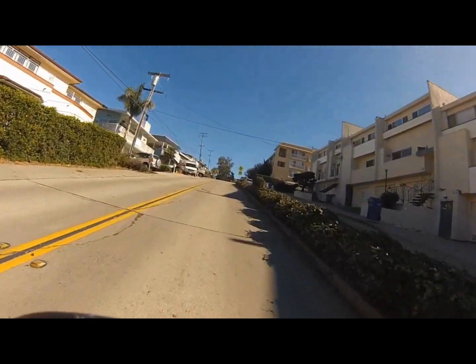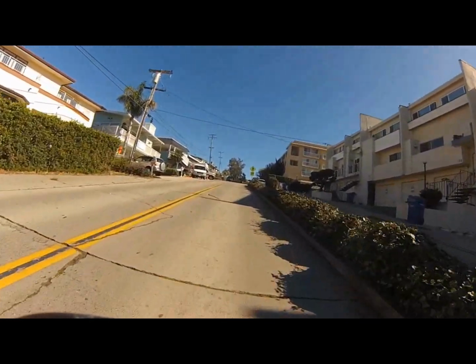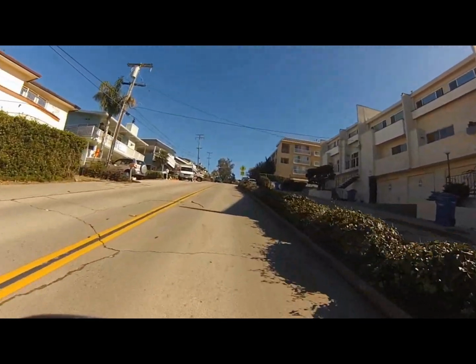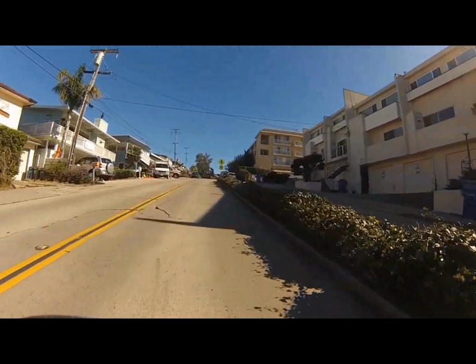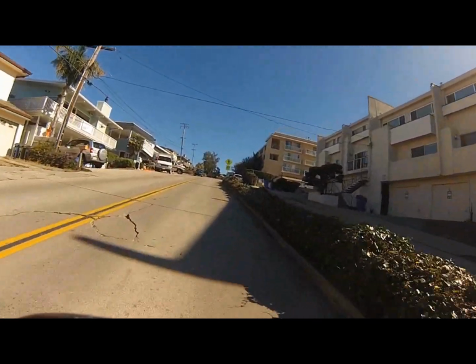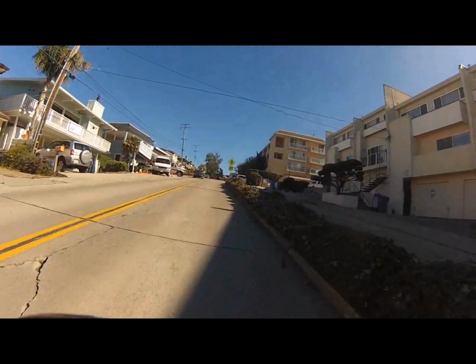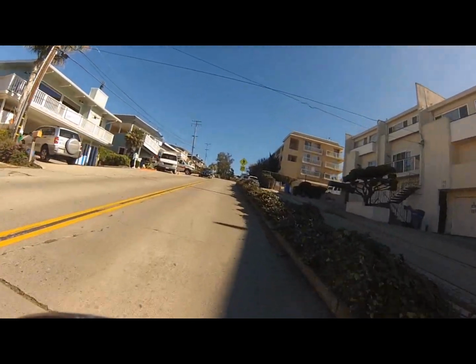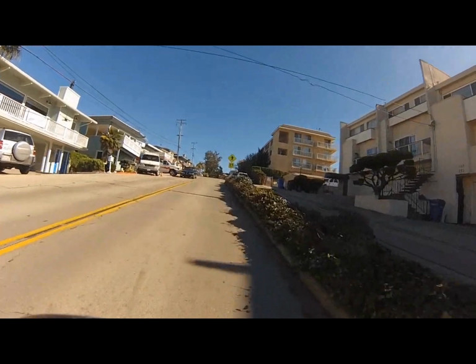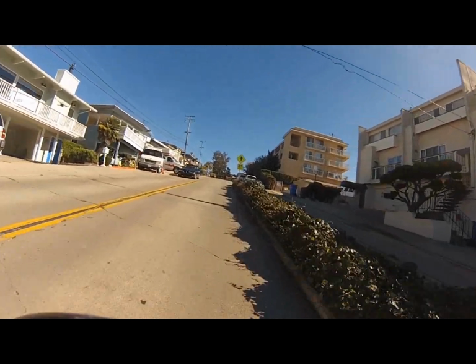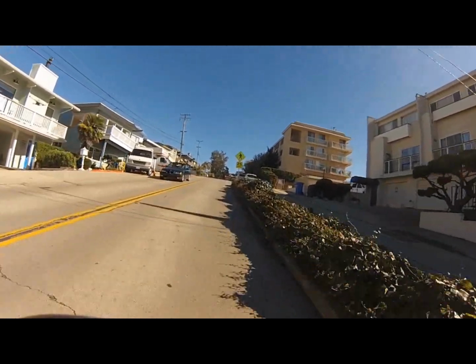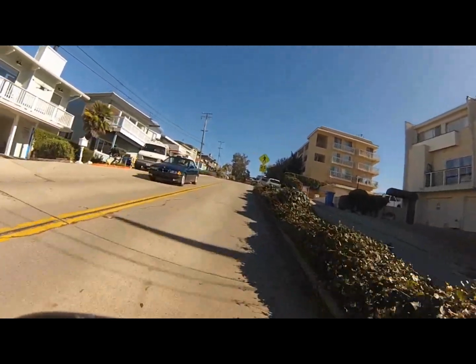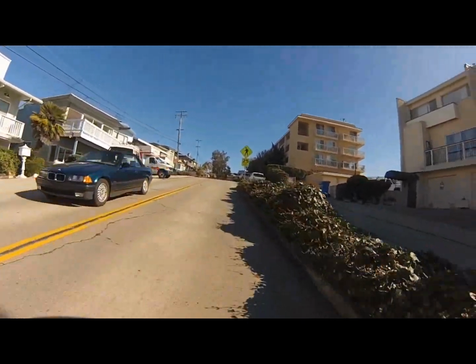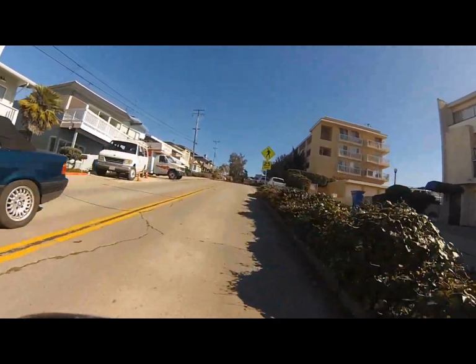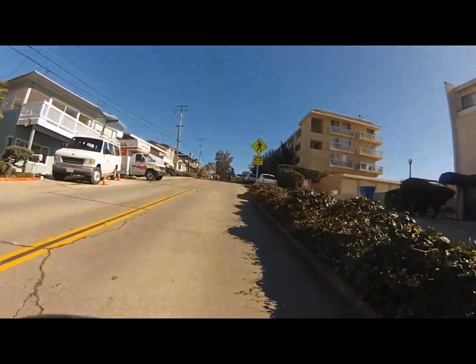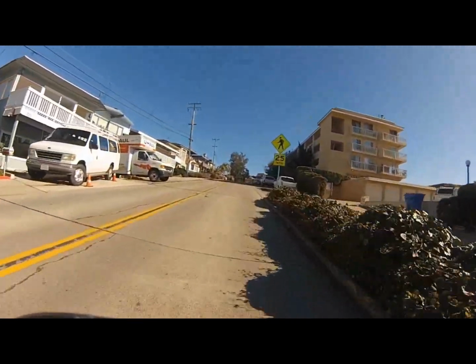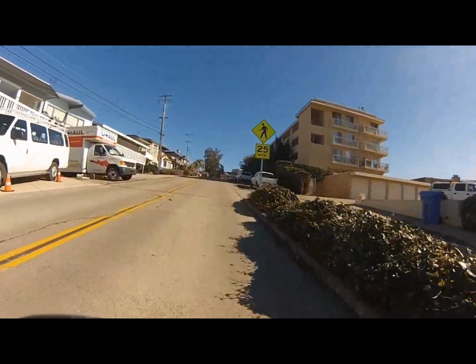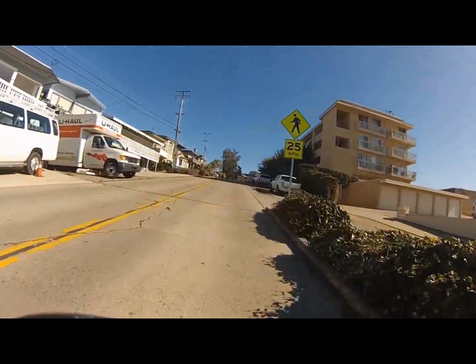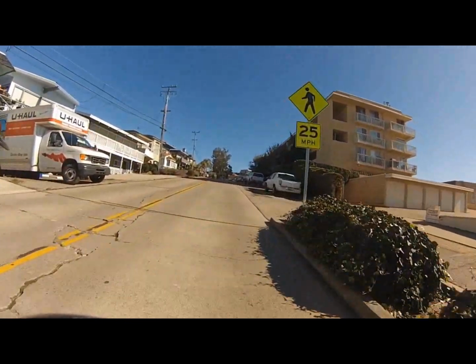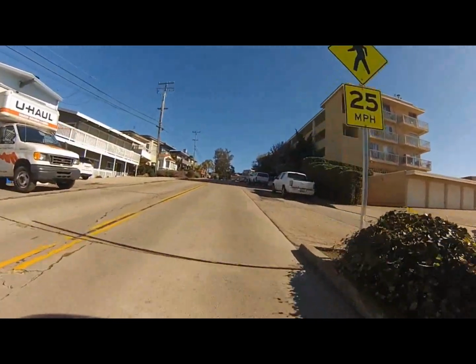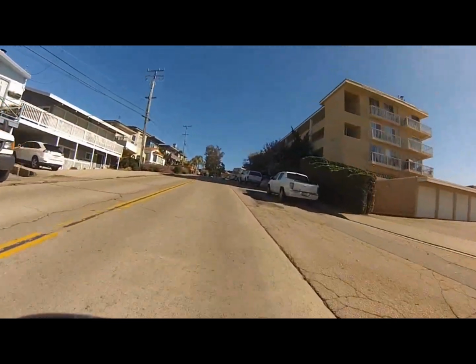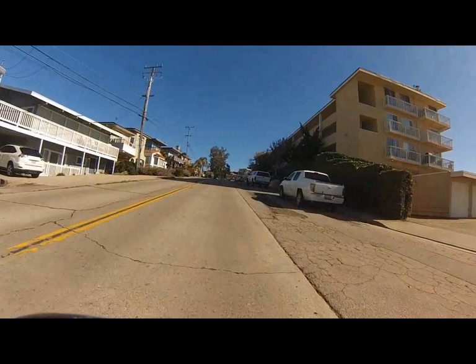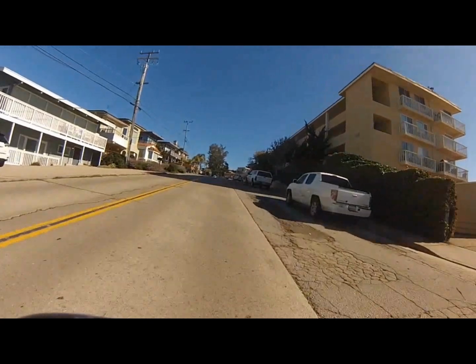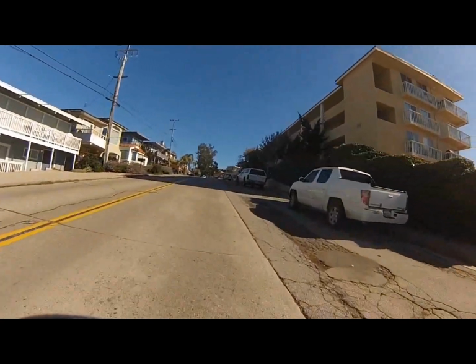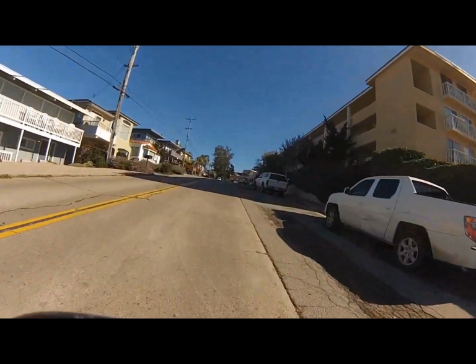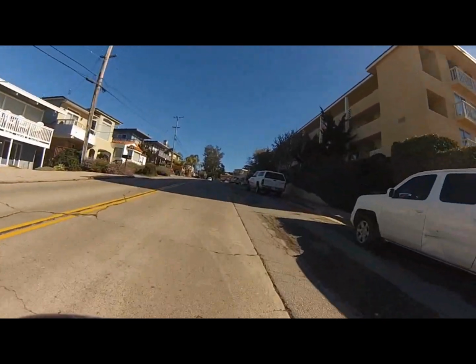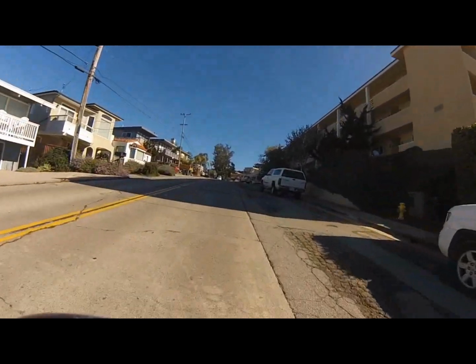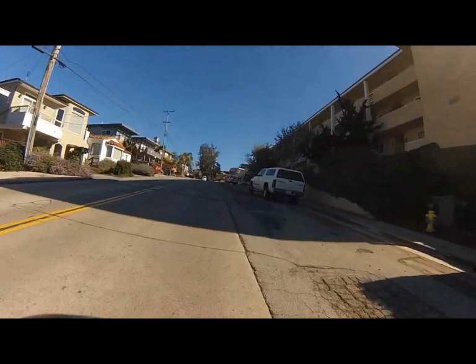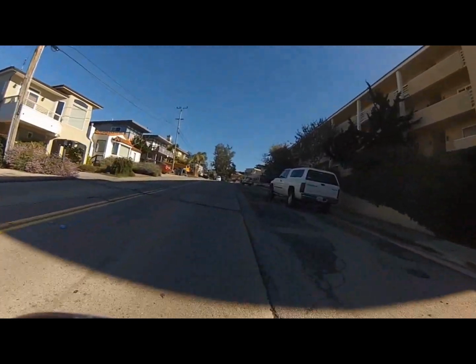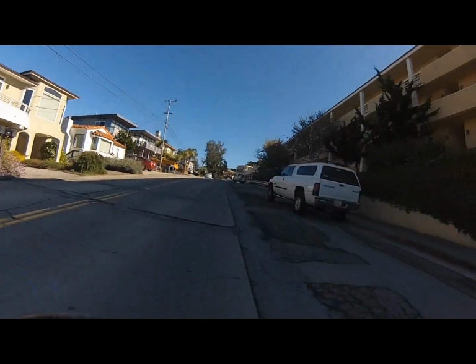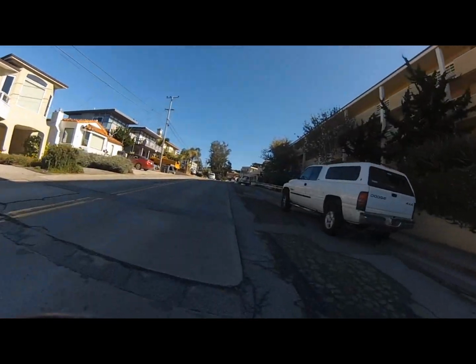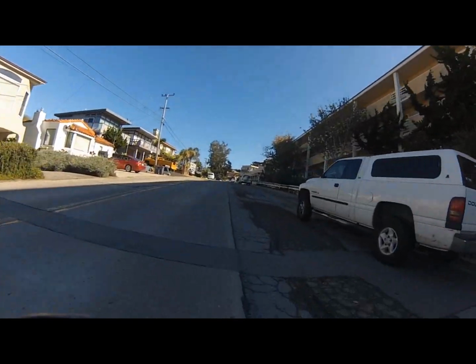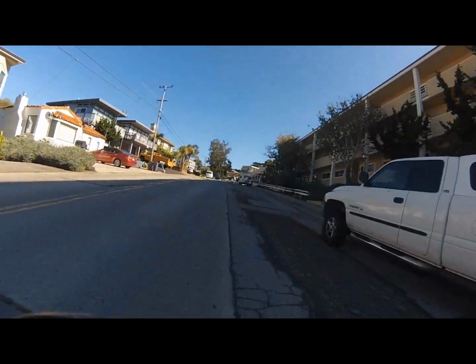This is a long hill, about a quarter of a mile long, roughly about a 12% grade. Tough just because of the distance and it just keeps going up and up. This is on the way to the University of California.